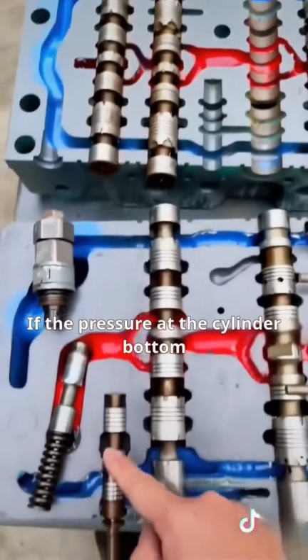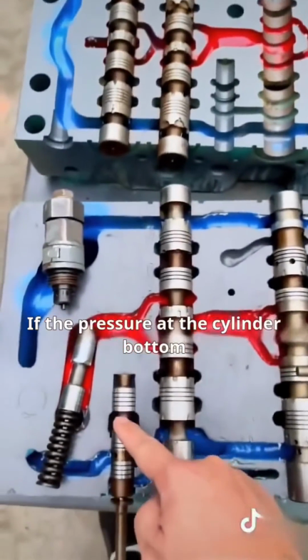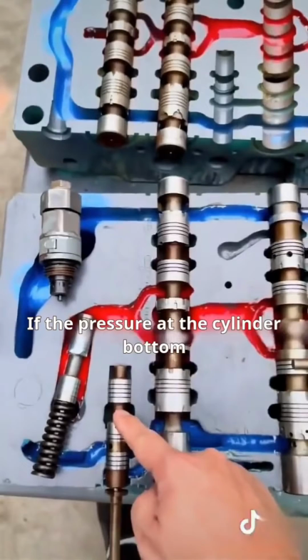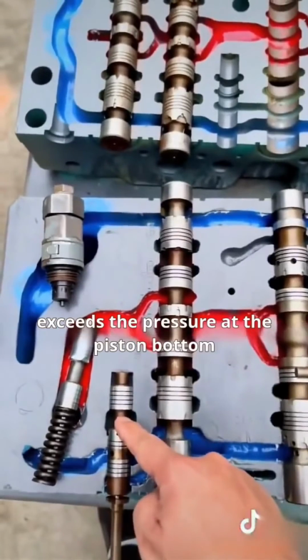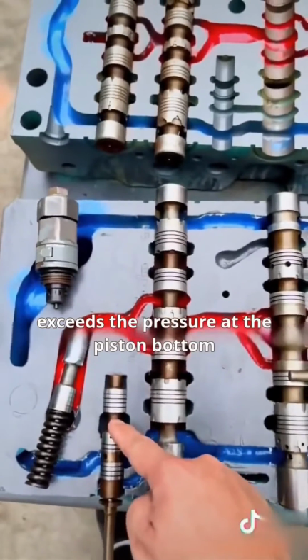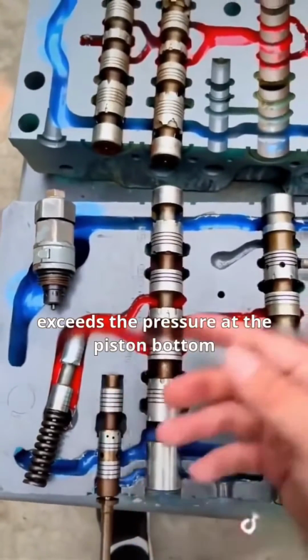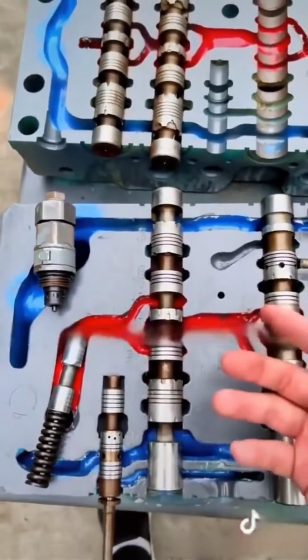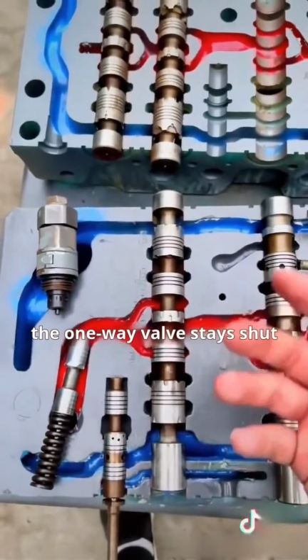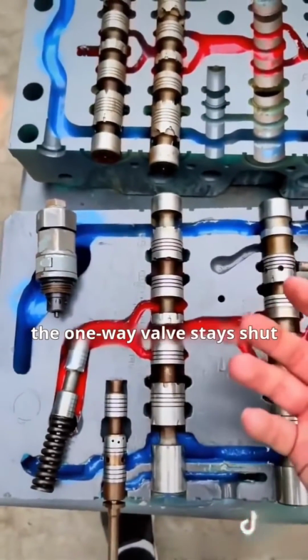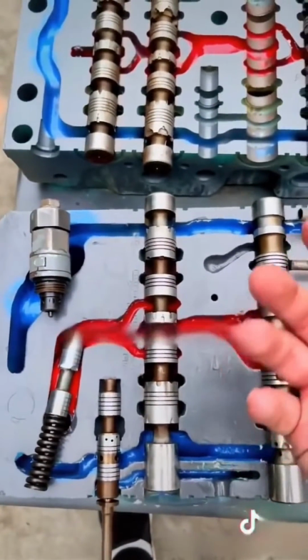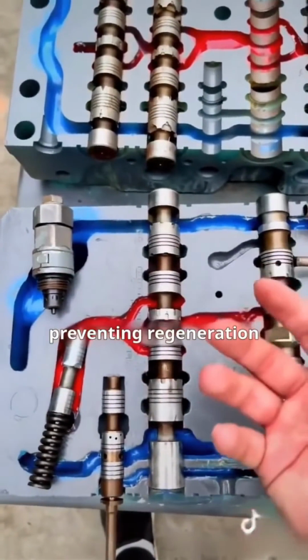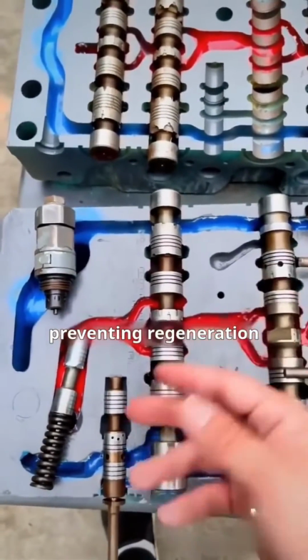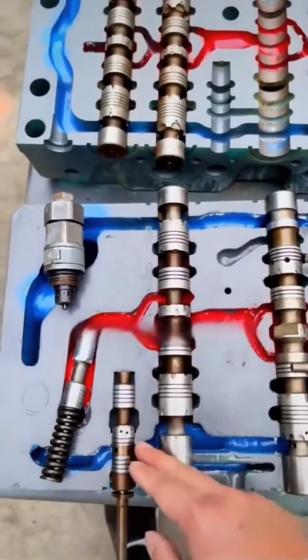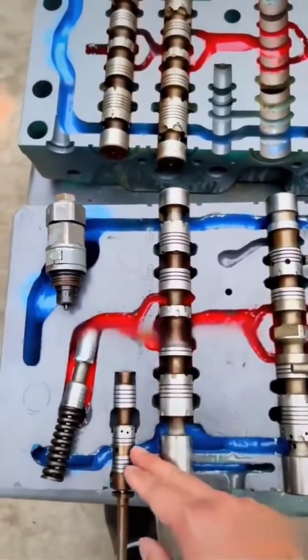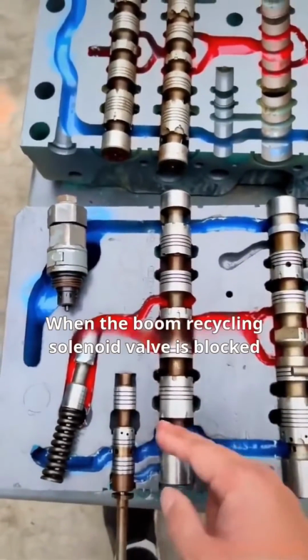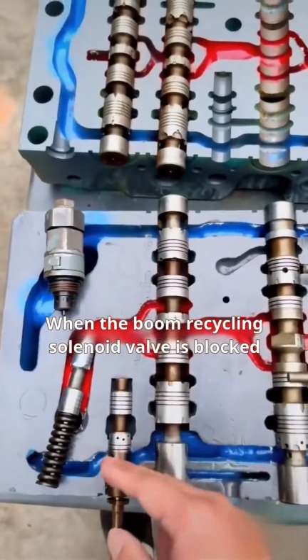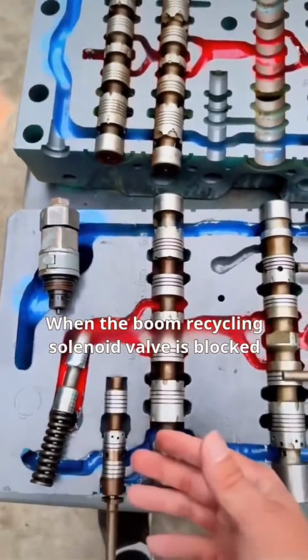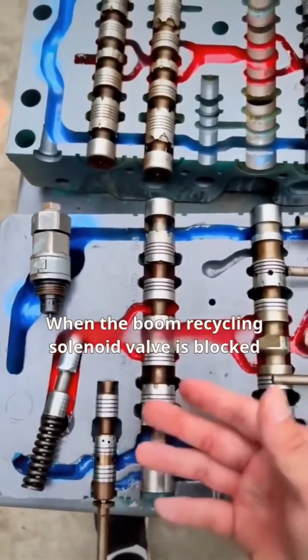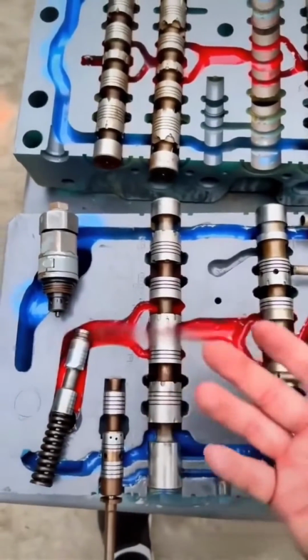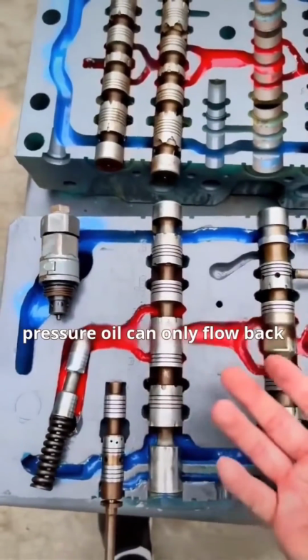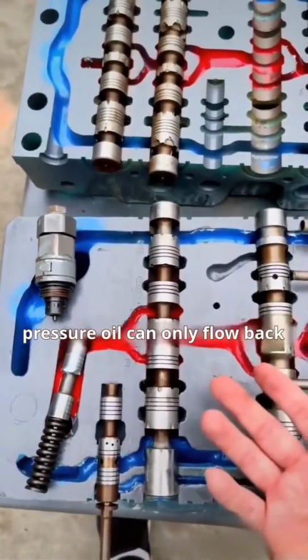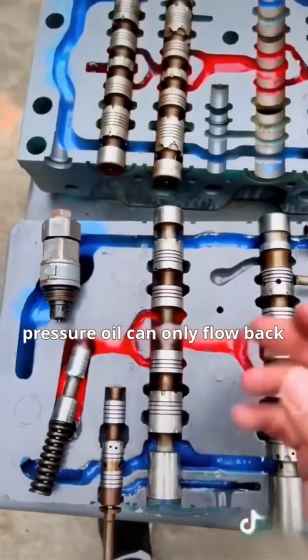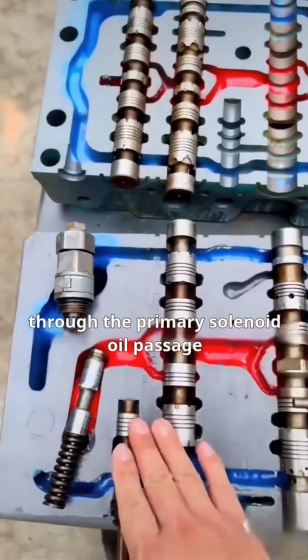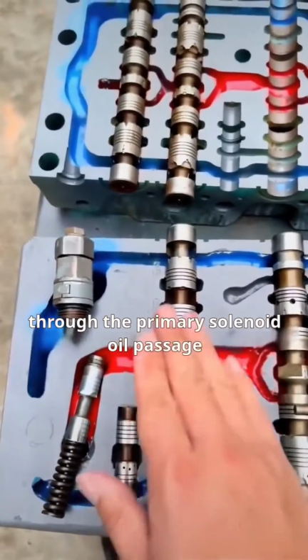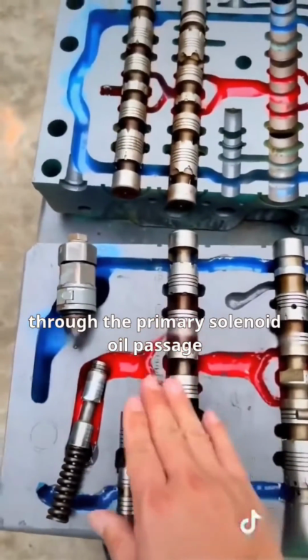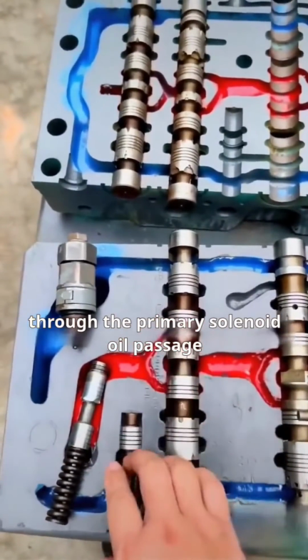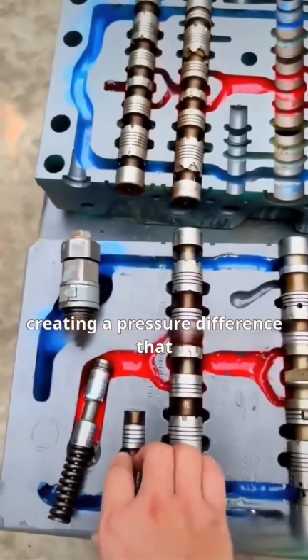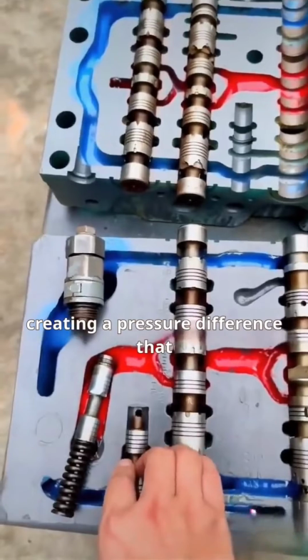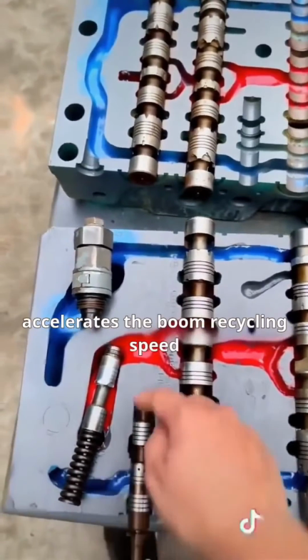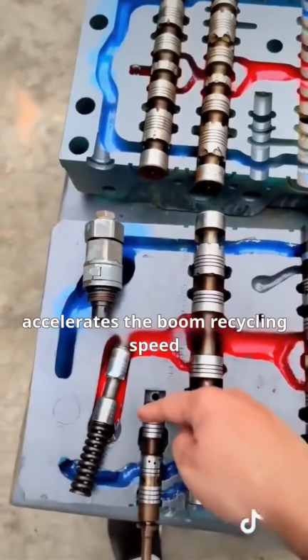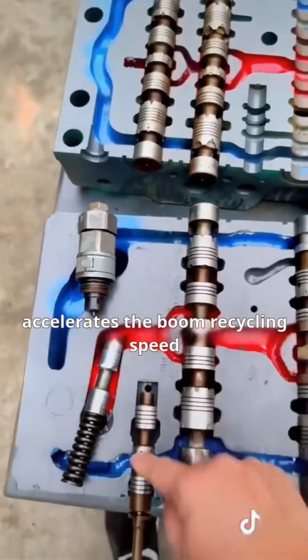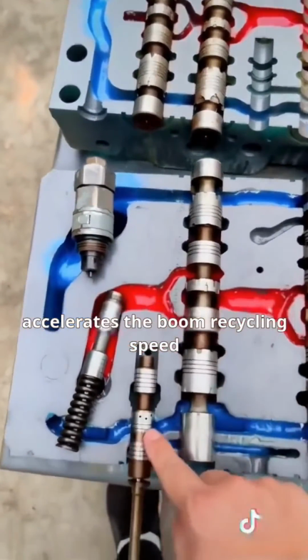If the pressure at the cylinder bottom exceeds the pressure at the piston bottom, the one-way valve stays shut, preventing regeneration. When the boom recycling solenoid valve is blocked, pressure oil can only flow back through the primary solenoid oil passage, creating a pressure difference that accelerates the boom recycling speed.